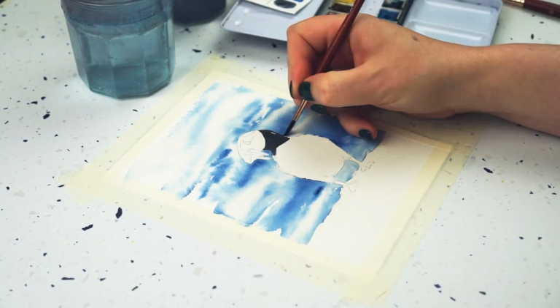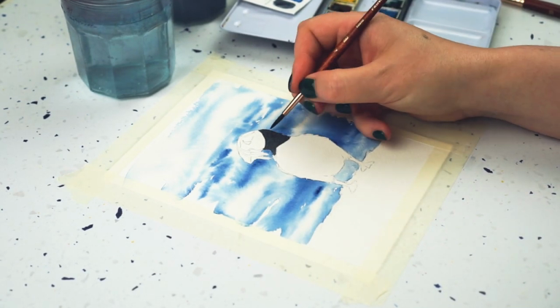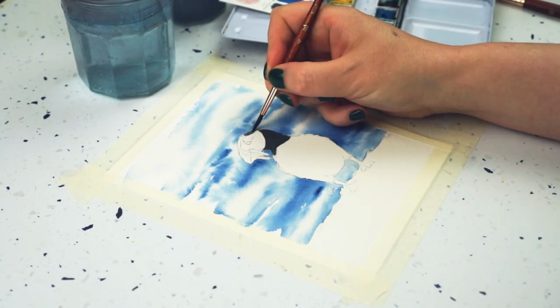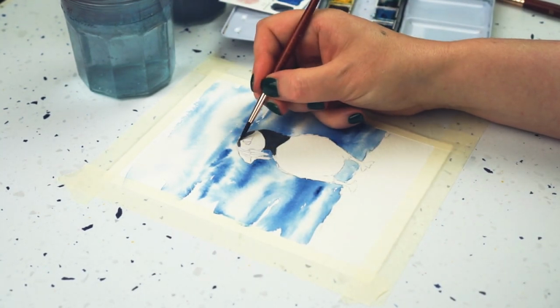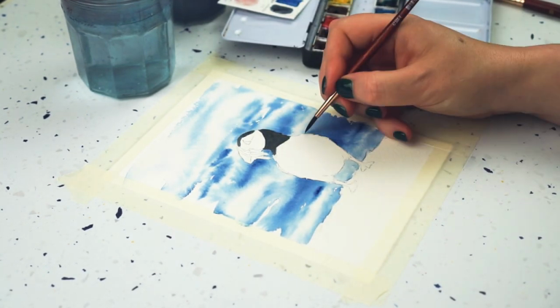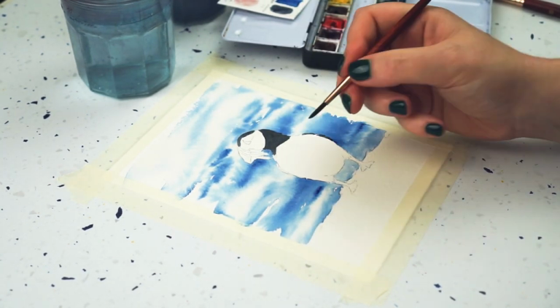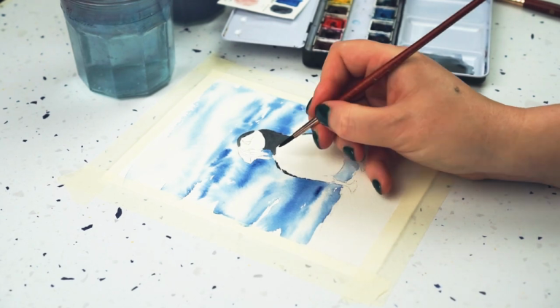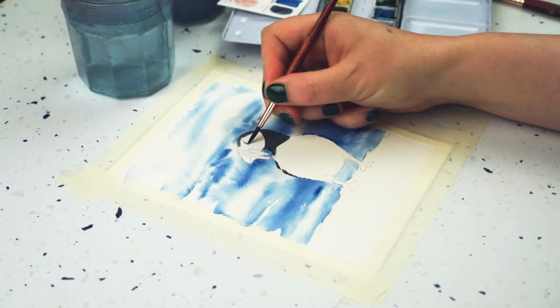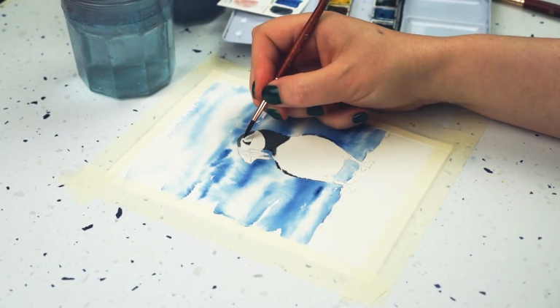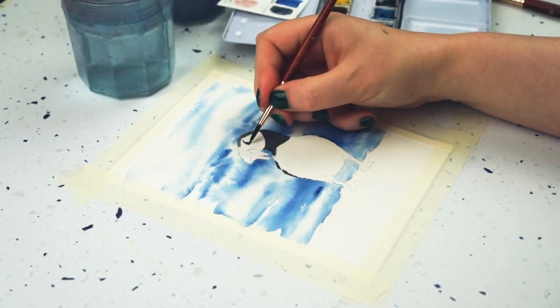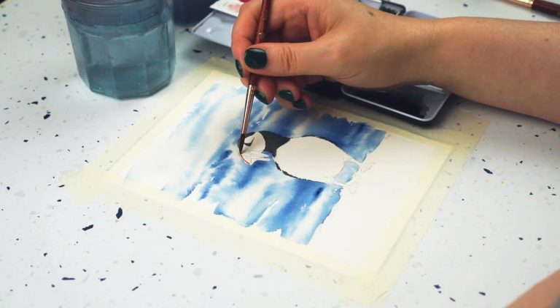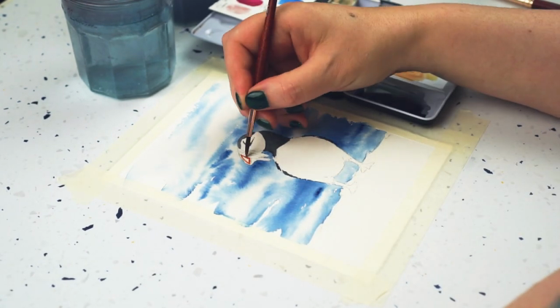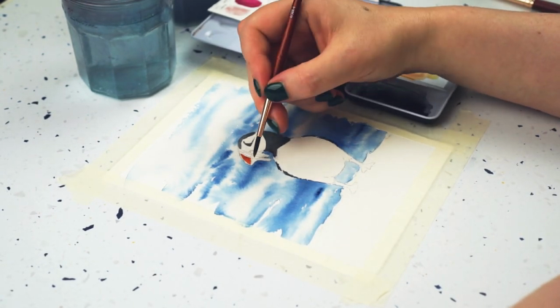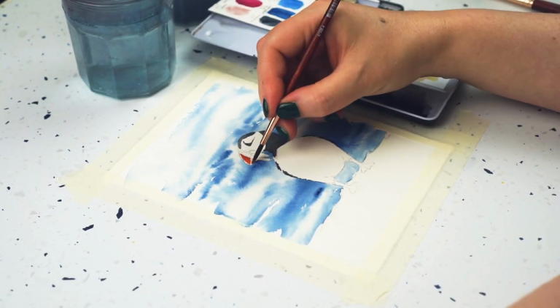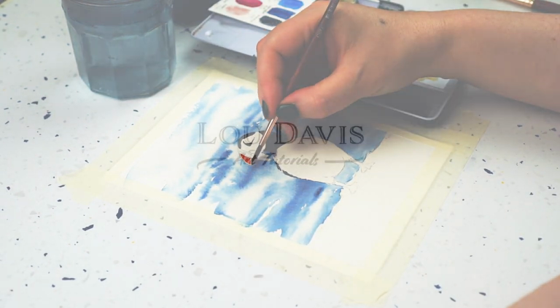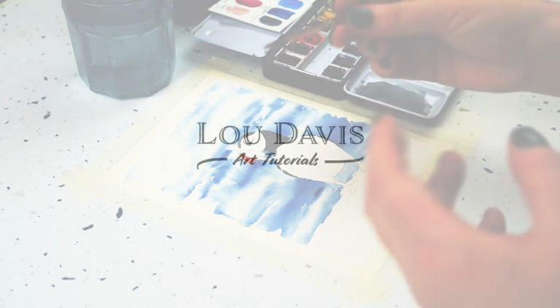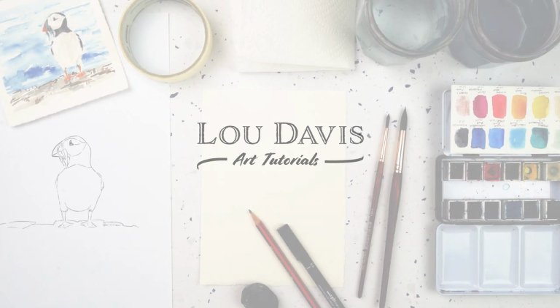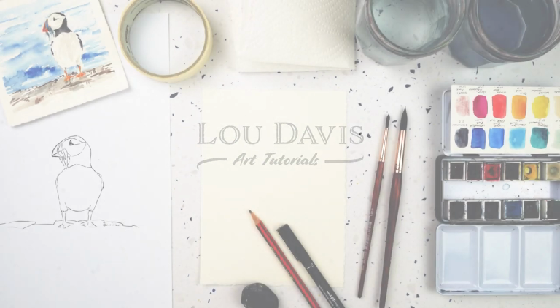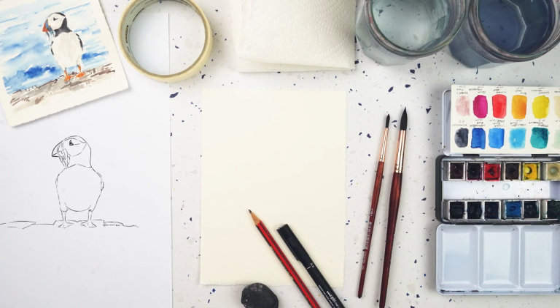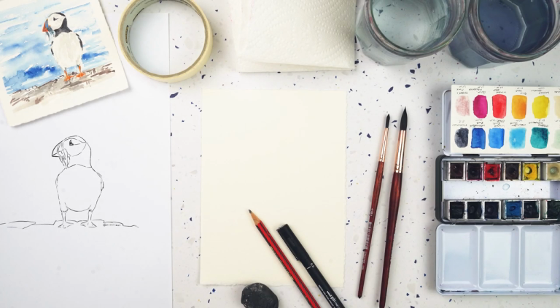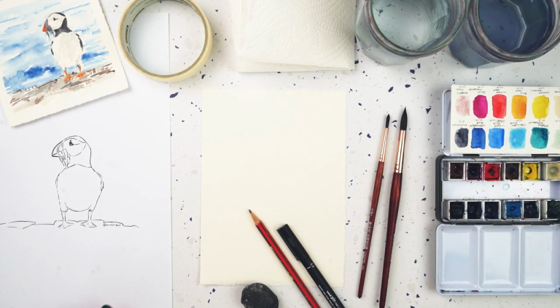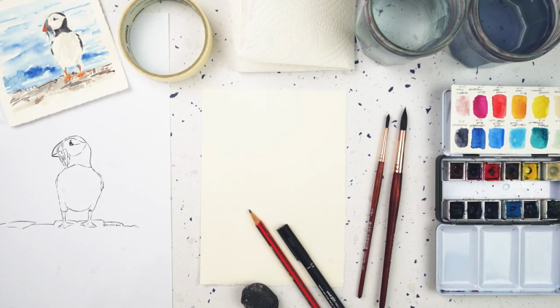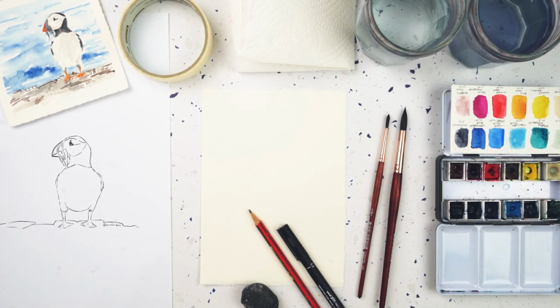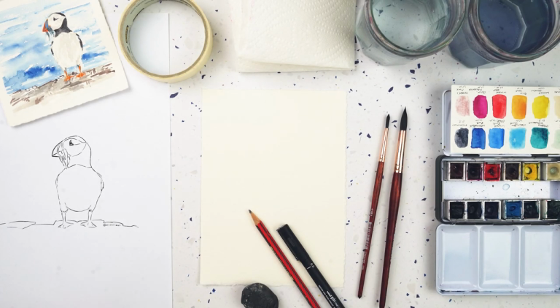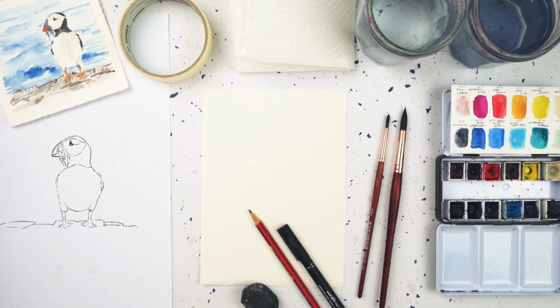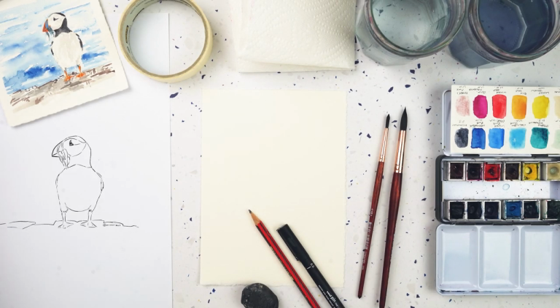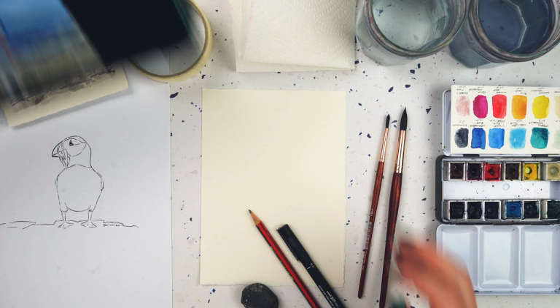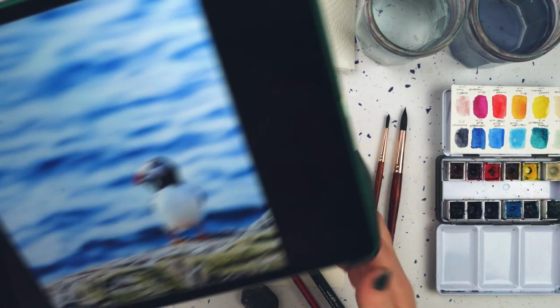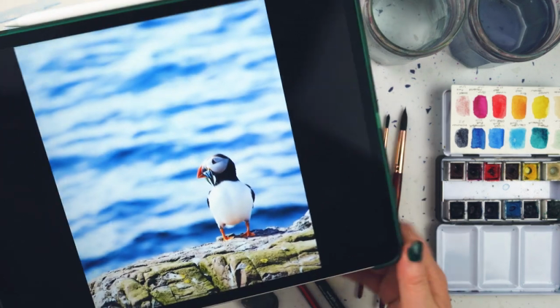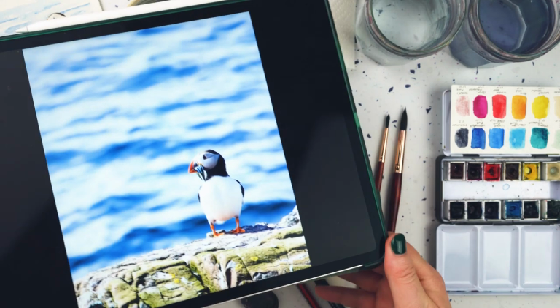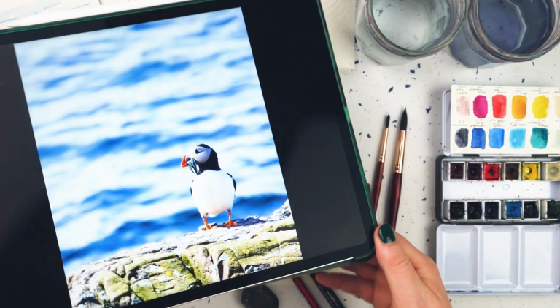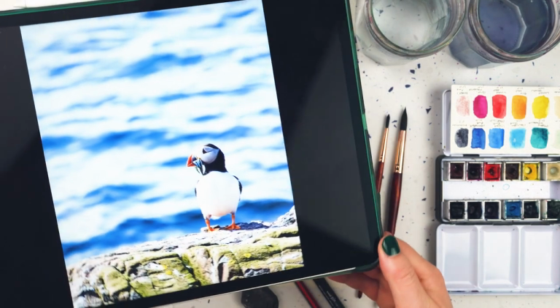Hi, this is Lou, welcome to my channel and welcome to another seaside themed watercolour tutorial. Today I'm going to be painting a puffin. This is based on a photograph that I took when I was in the Farne Islands, and I've got it up on my iPad — I'm going to be using this as a reference.